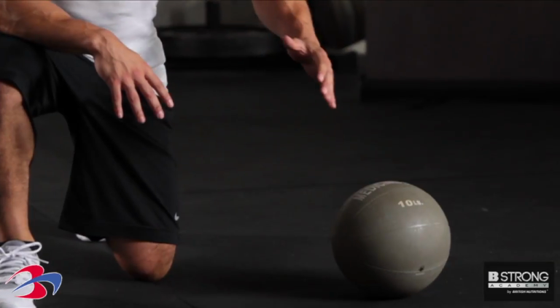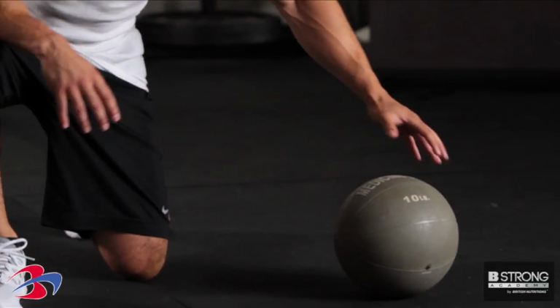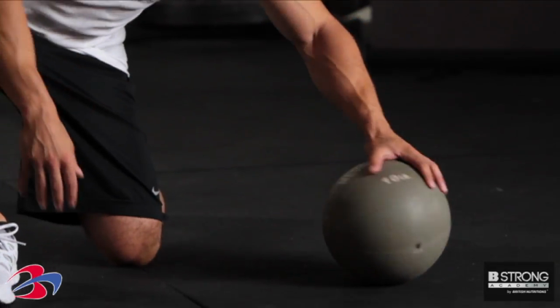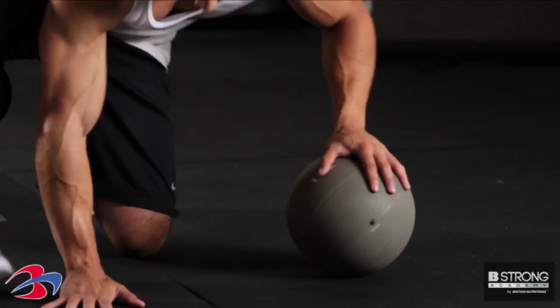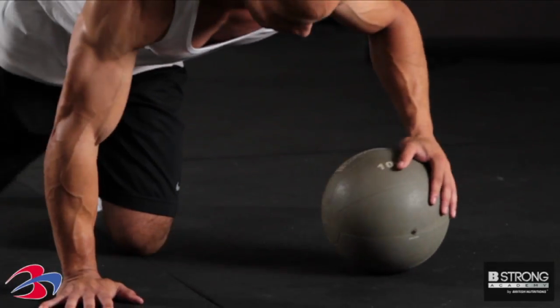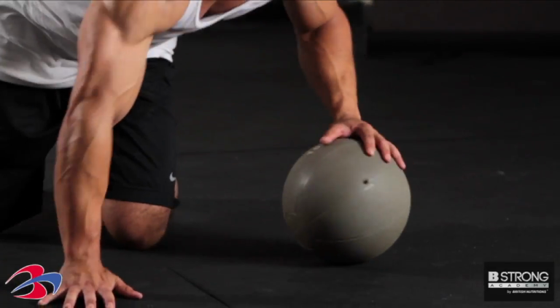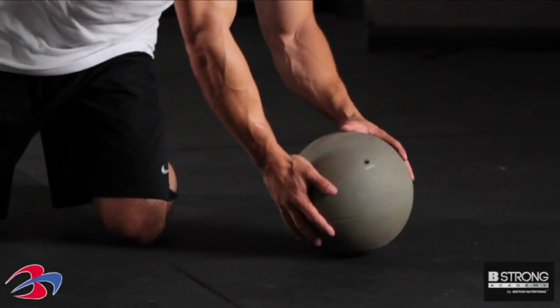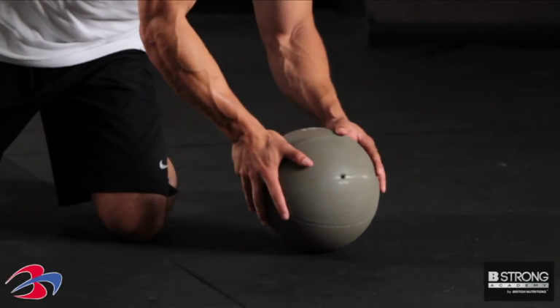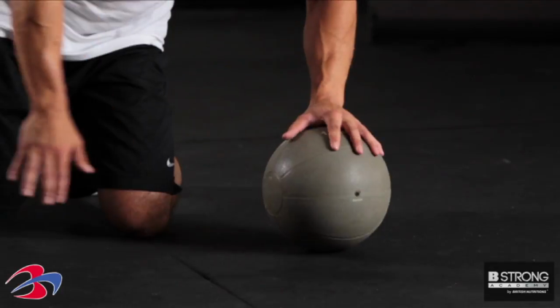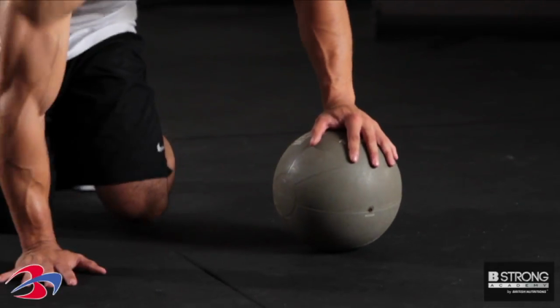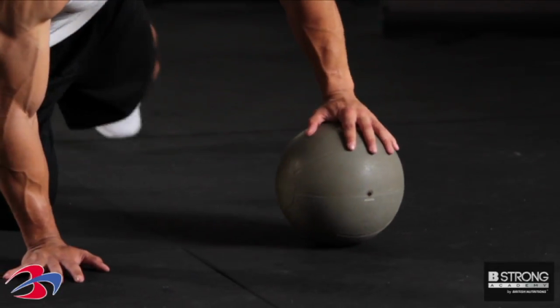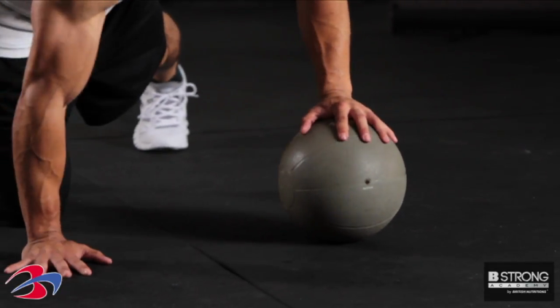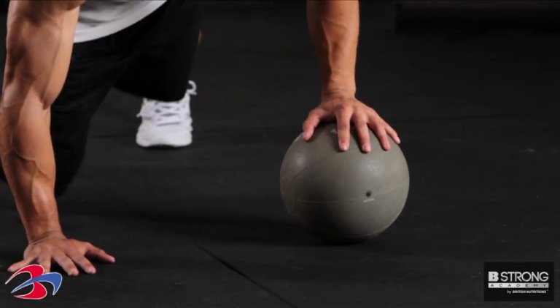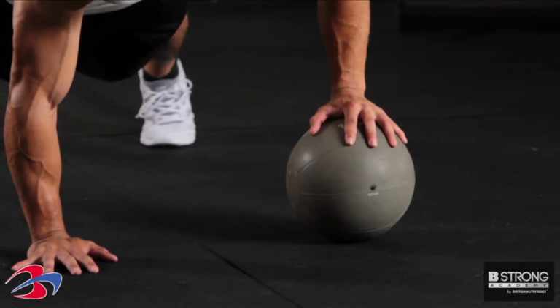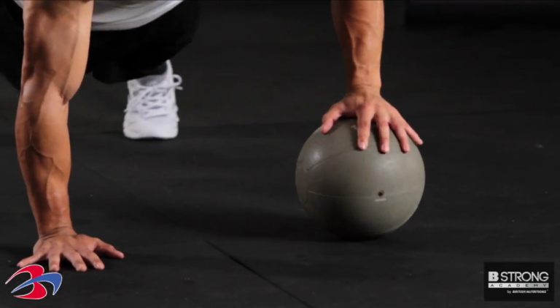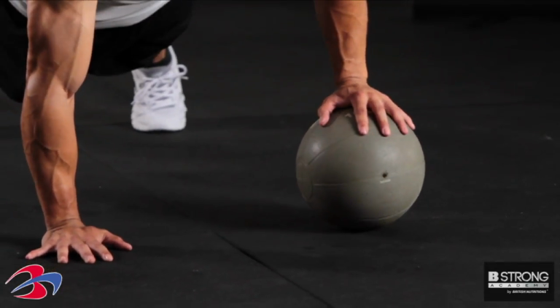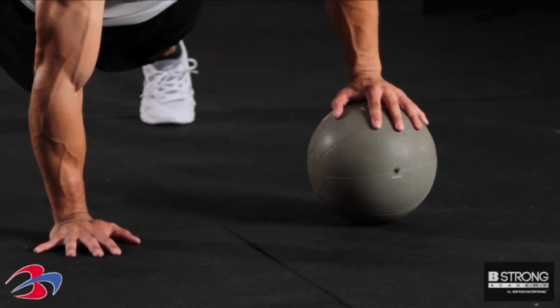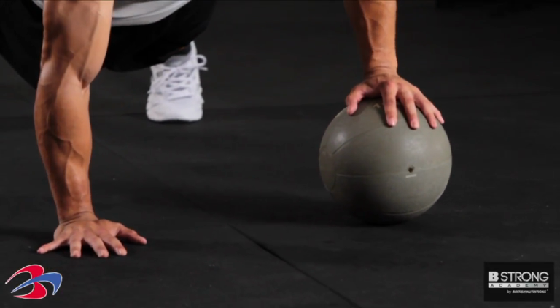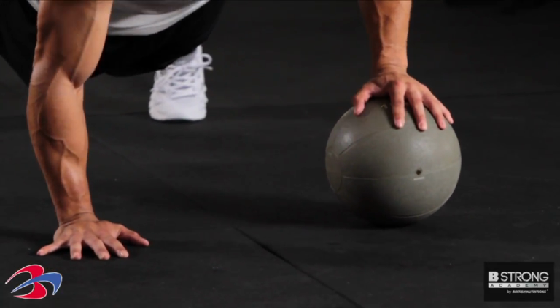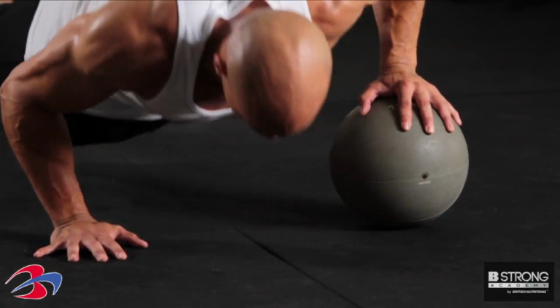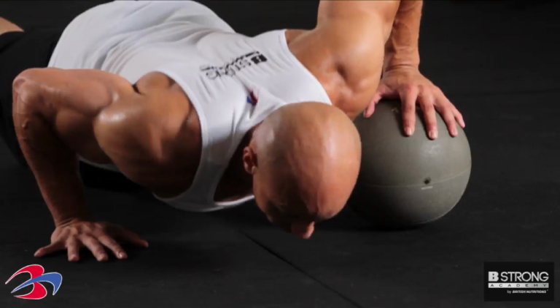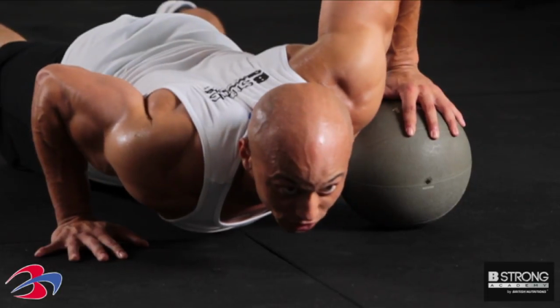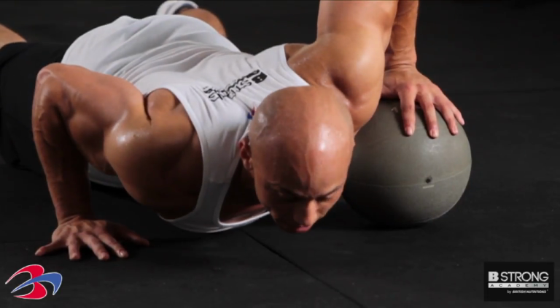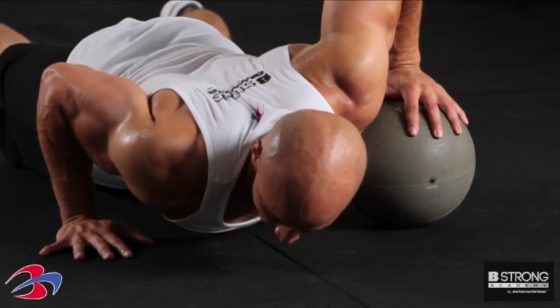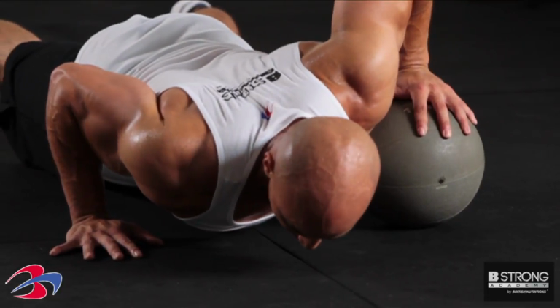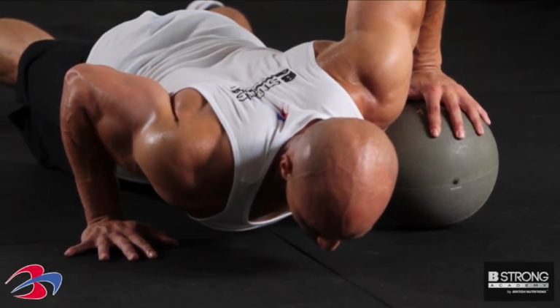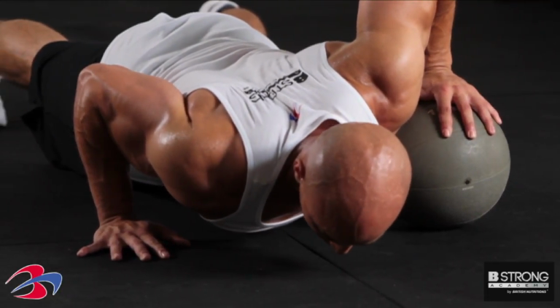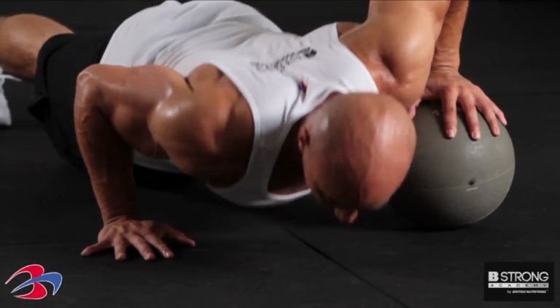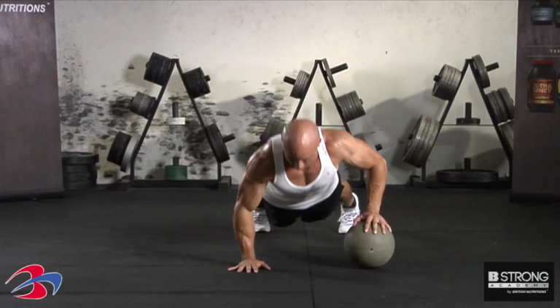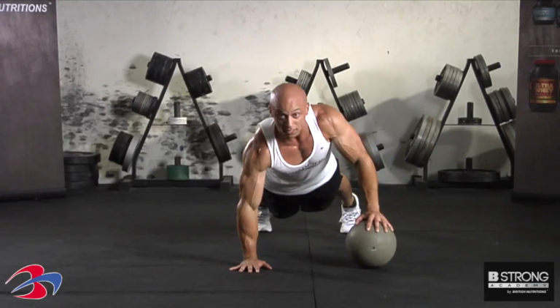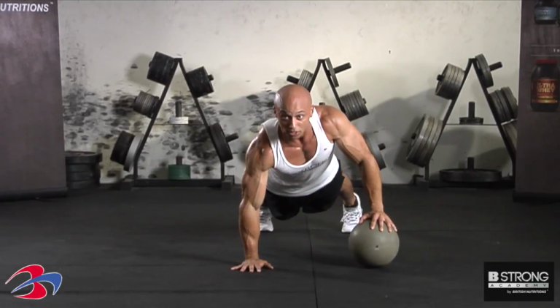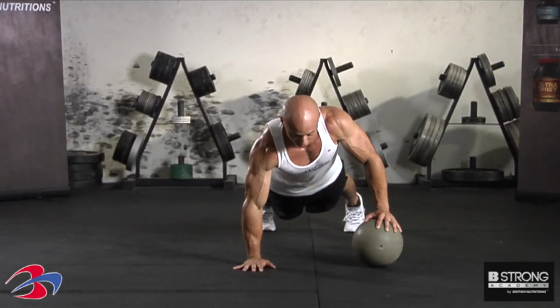What you're gonna want to do, get yourself into the push-up position. One hand on the ball, you're gonna dip as low as you can, then go ahead and drive yourself back up into the starting position.